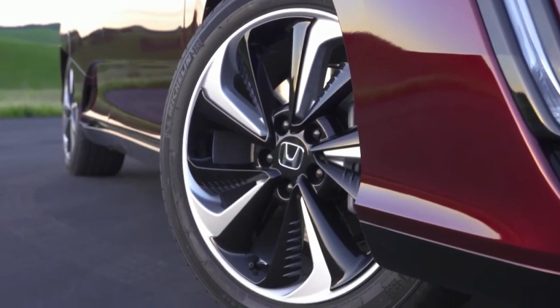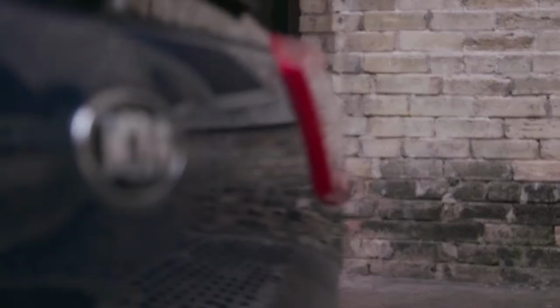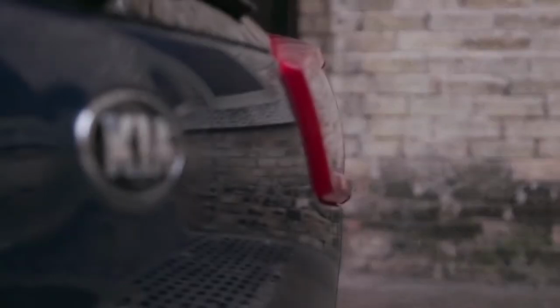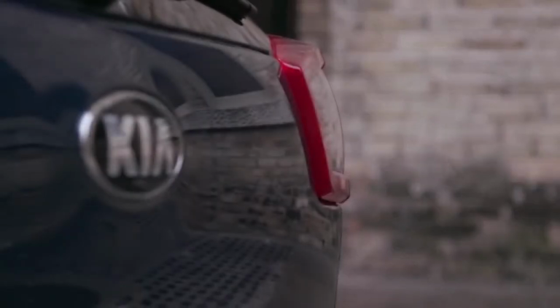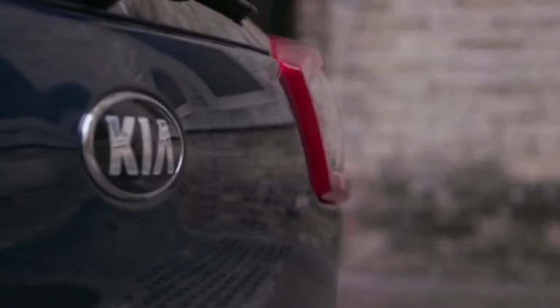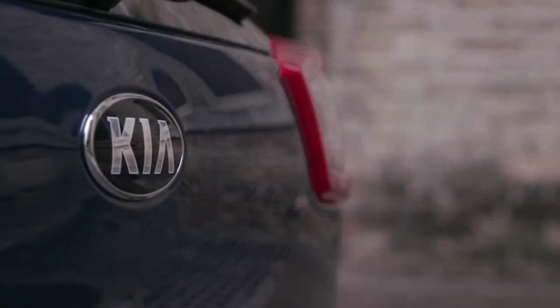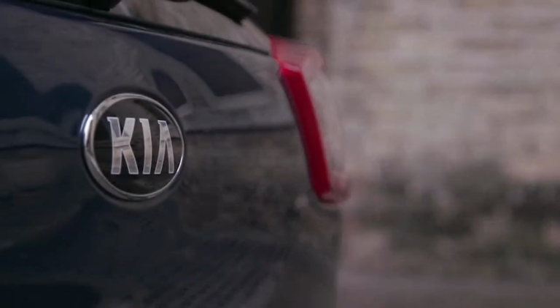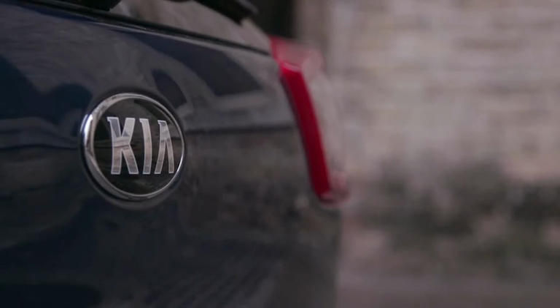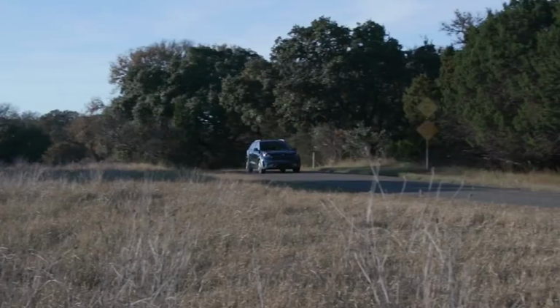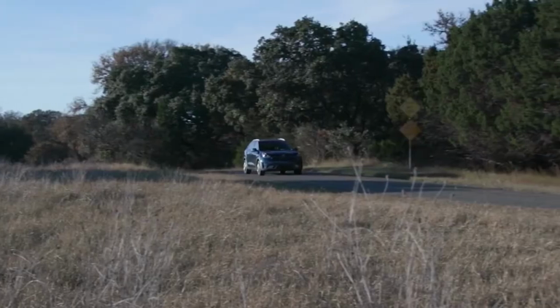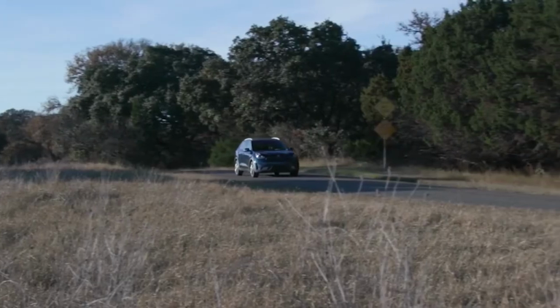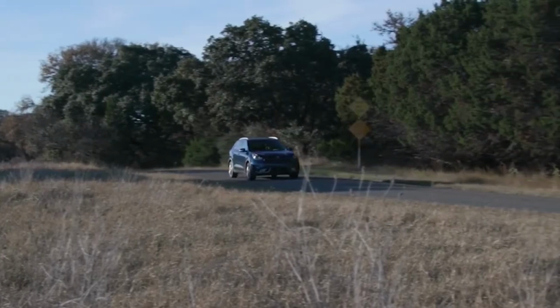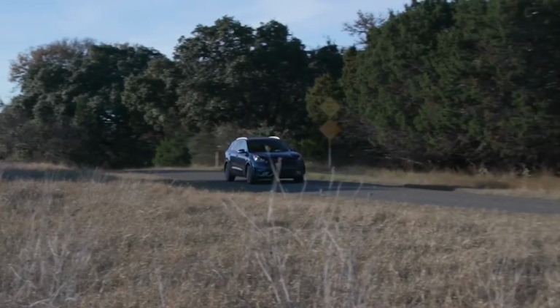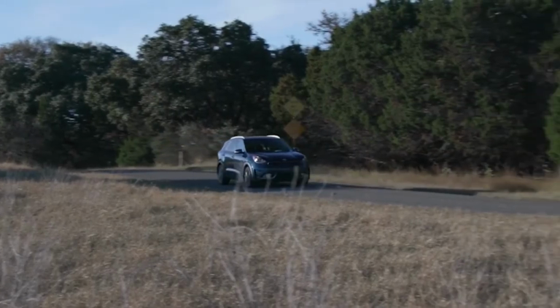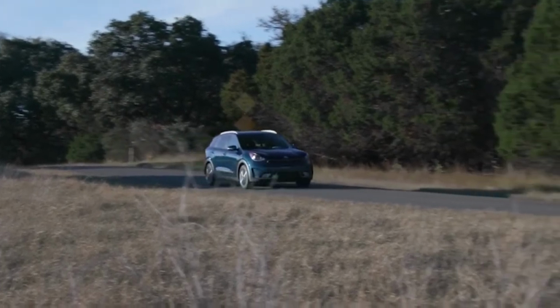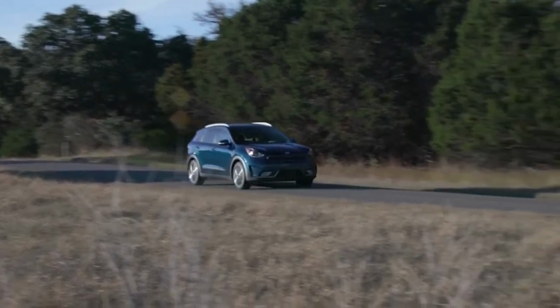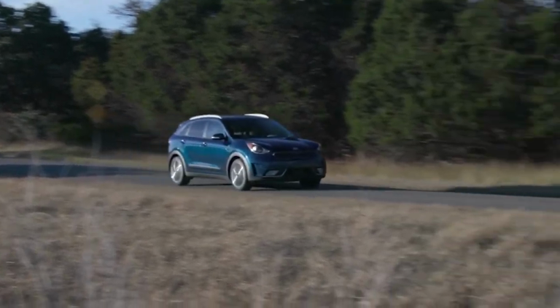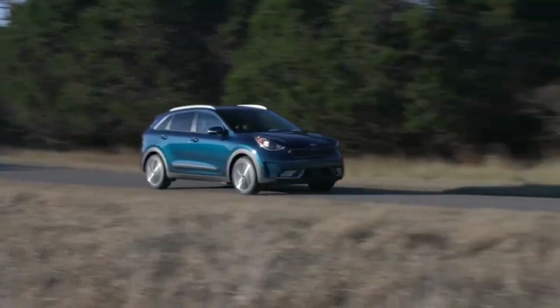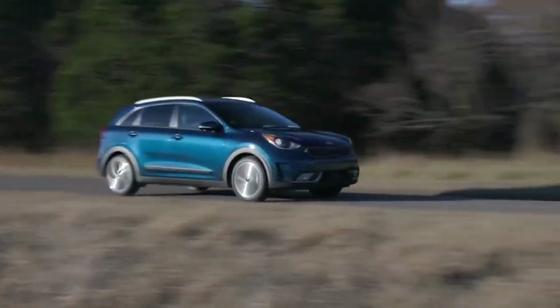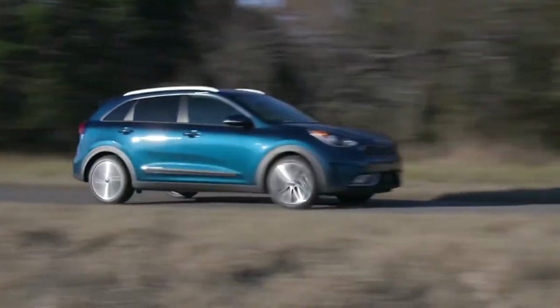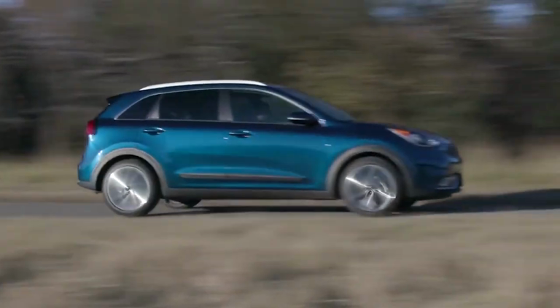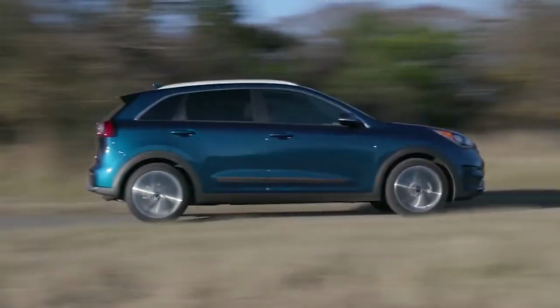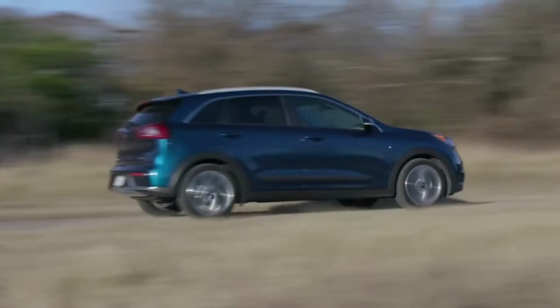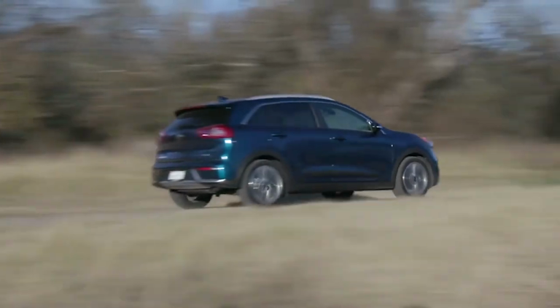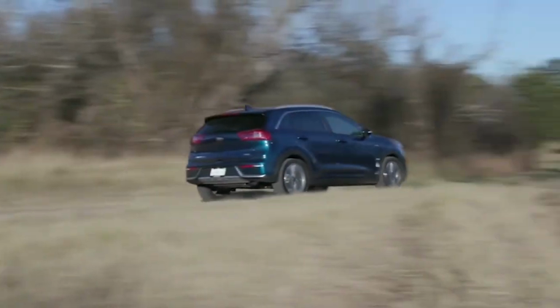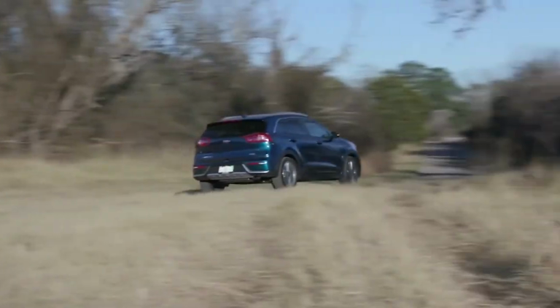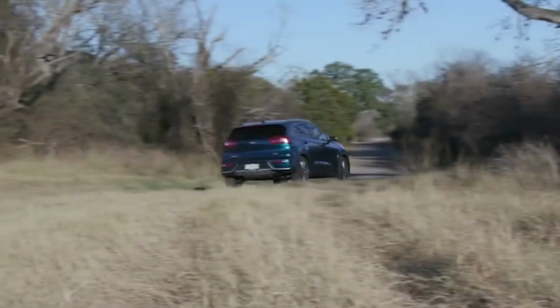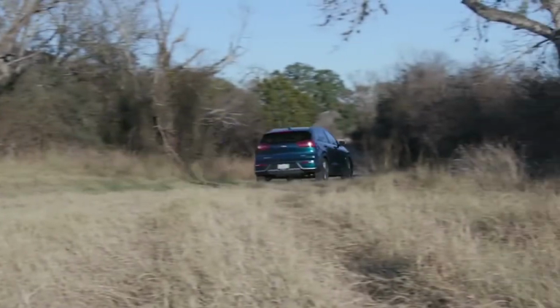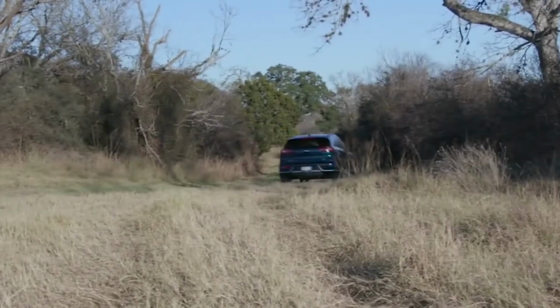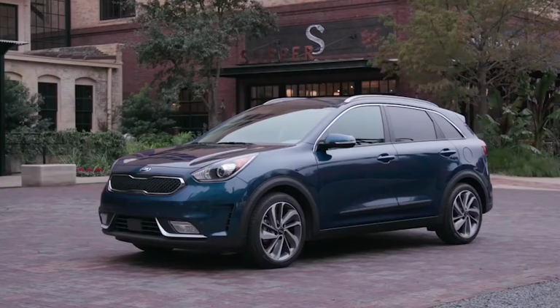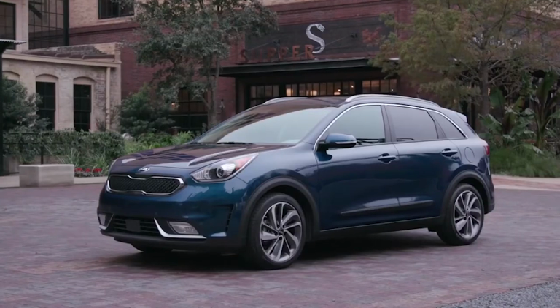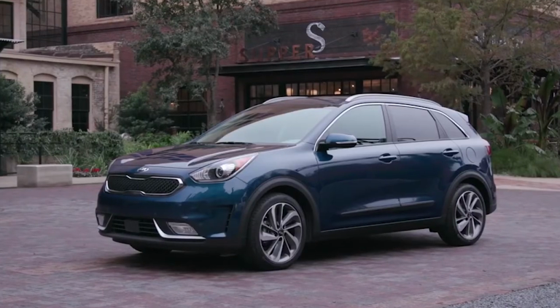Korean car company Kia combined the biggest model segment with a hybrid powertrain. And just like Goldilocks said, the size is just right. Meet the new Kia Niro.